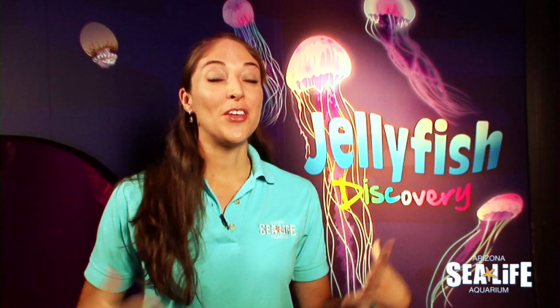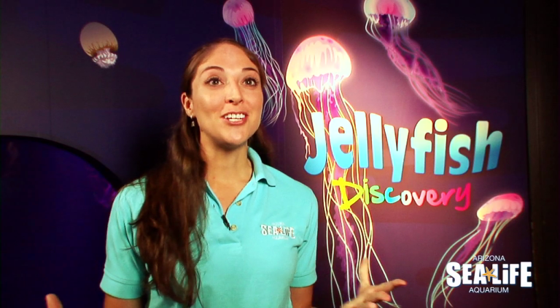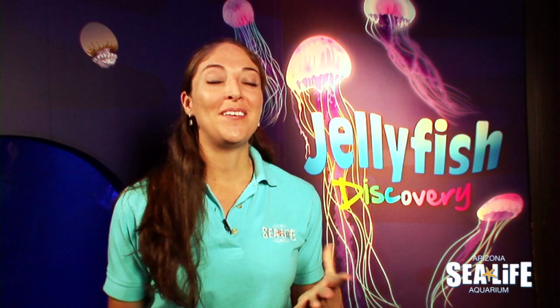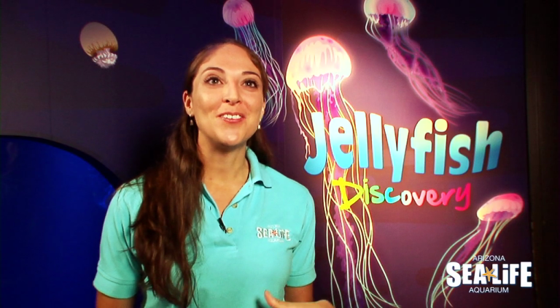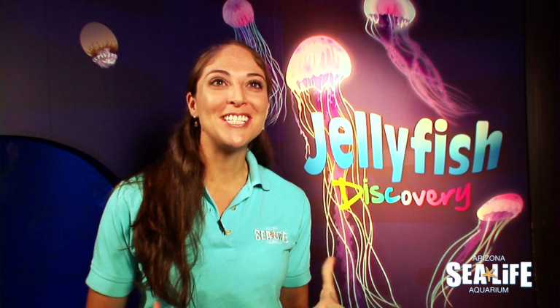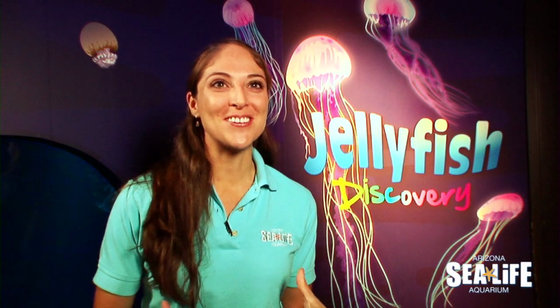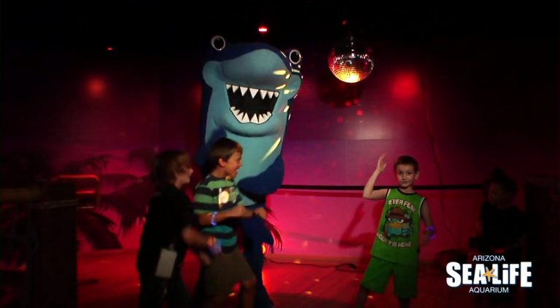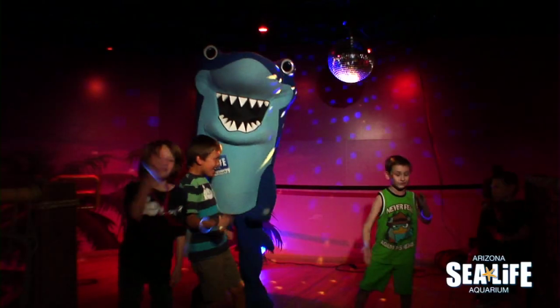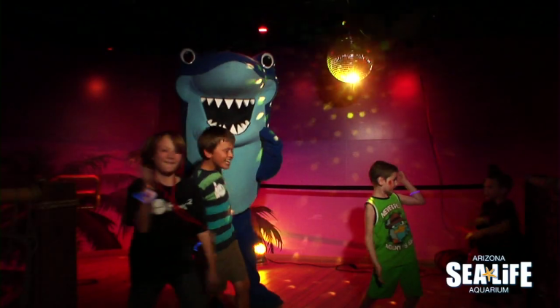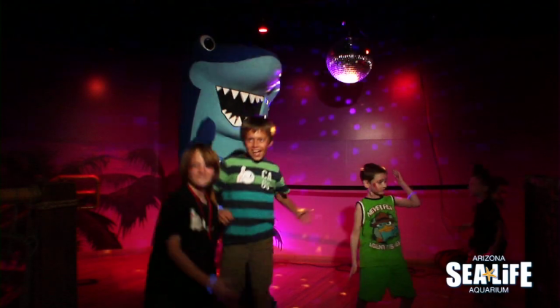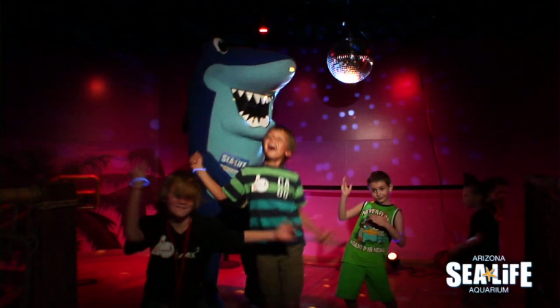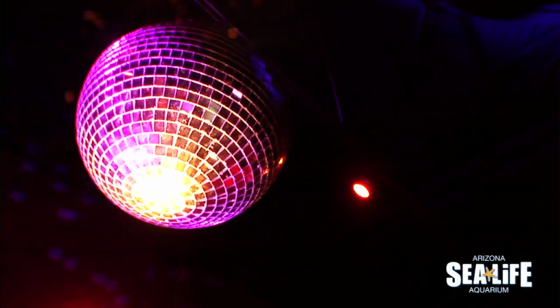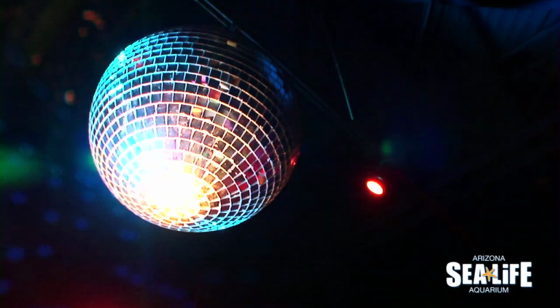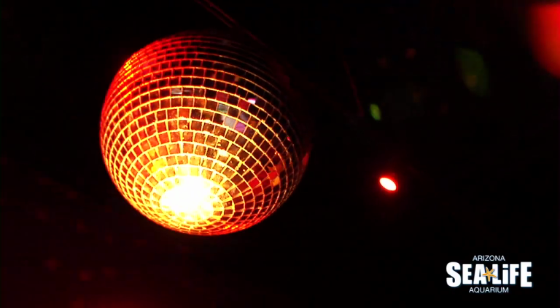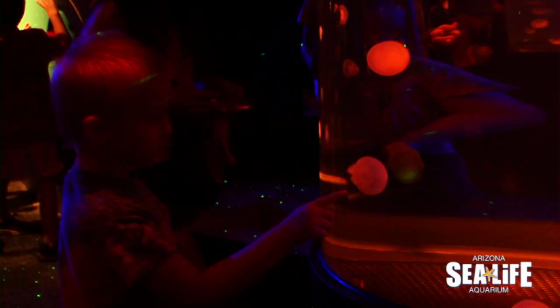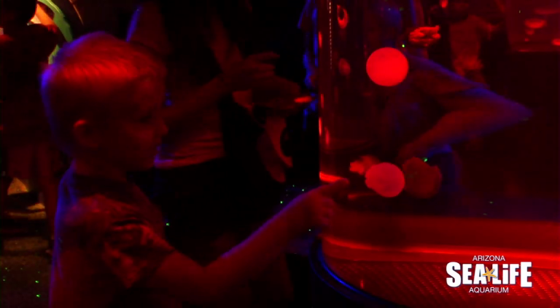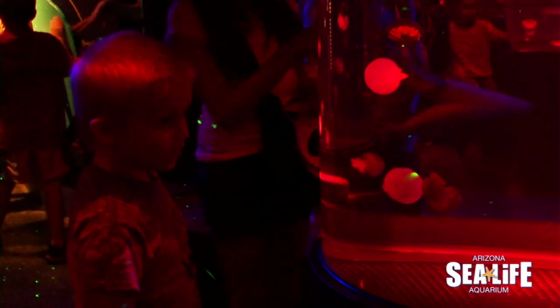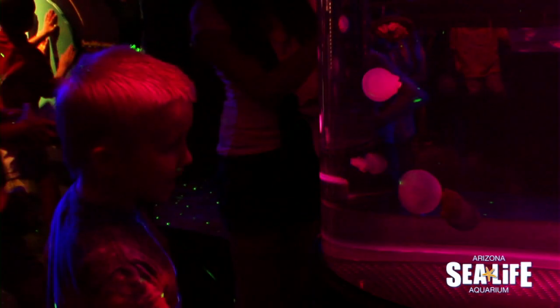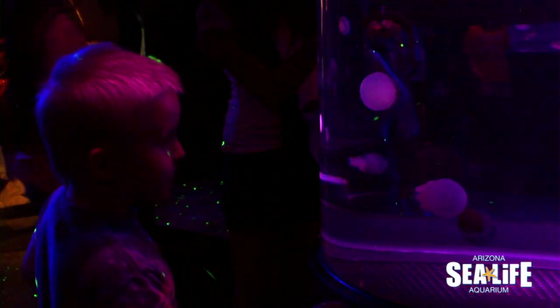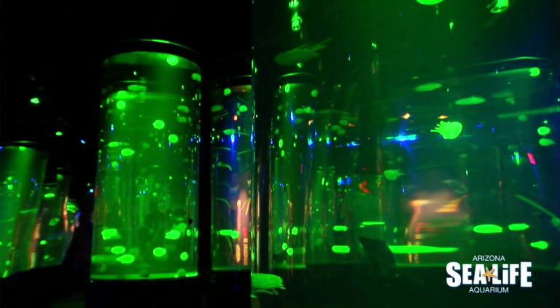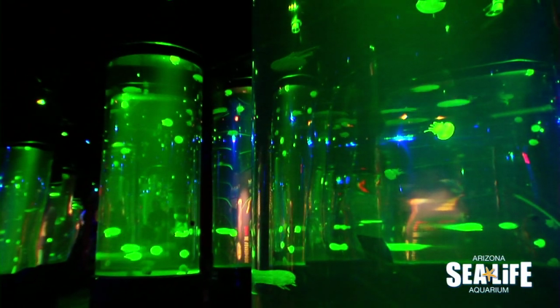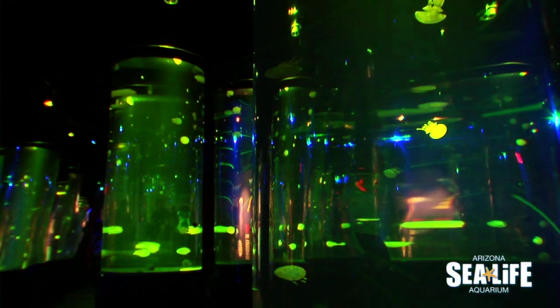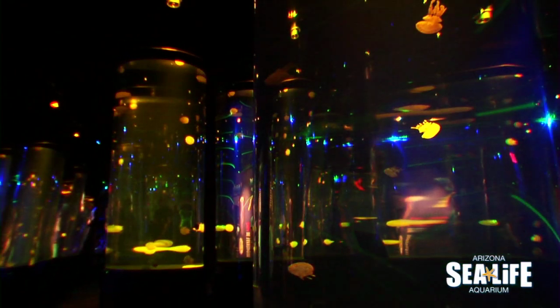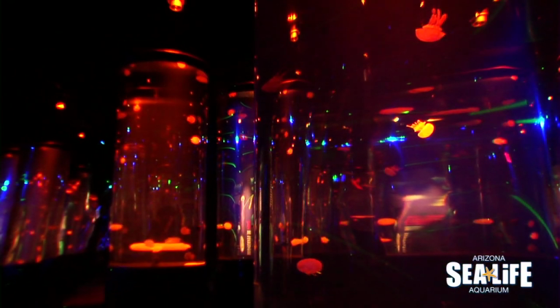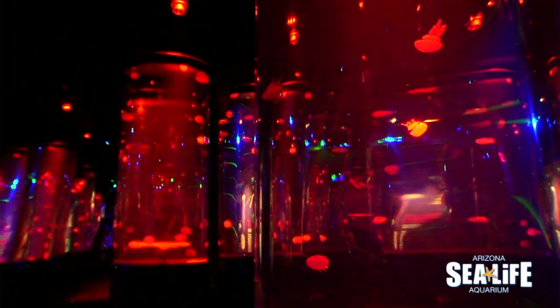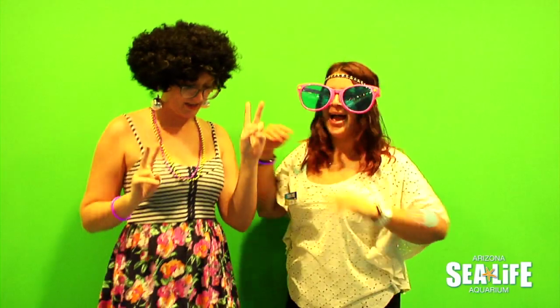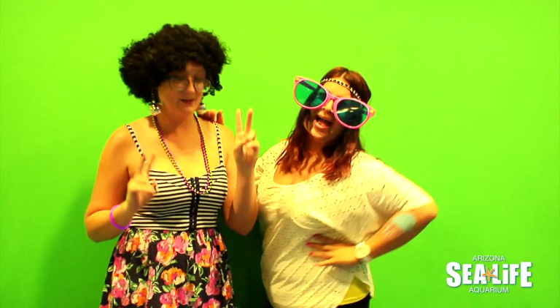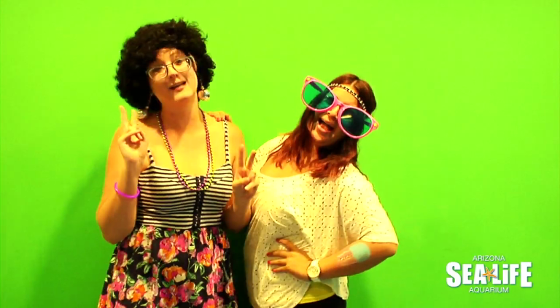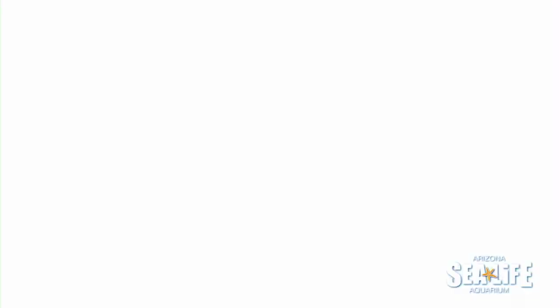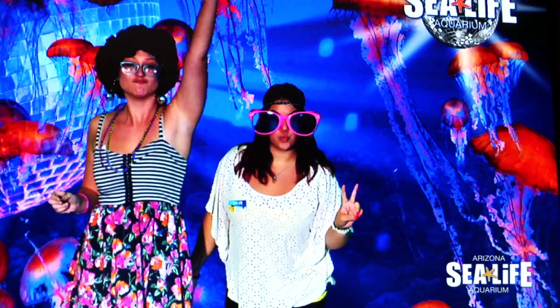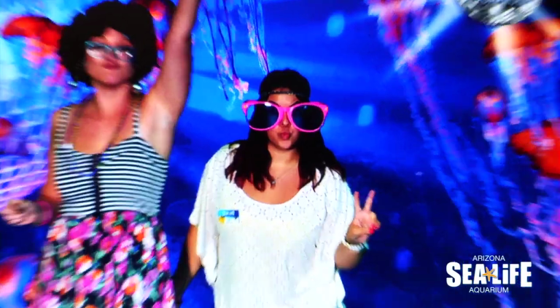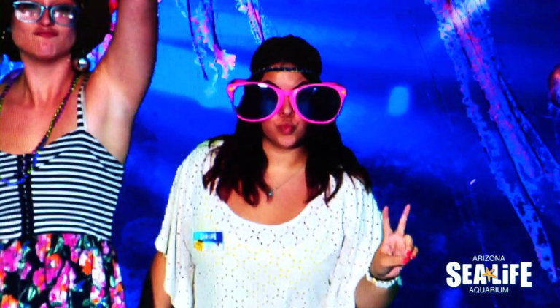For the grand opening of Jellyfish Discovery, we had a VIP jellyfish disco event just to celebrate the really bright colors of the Jellyfish Discovery exhibit. It was a really fun experience for all ages.